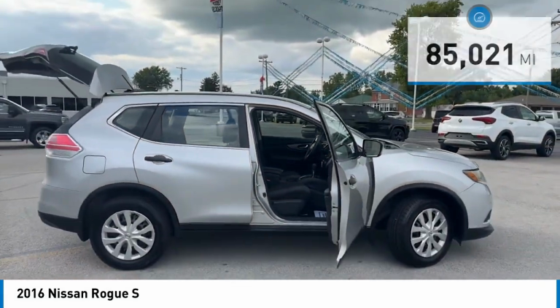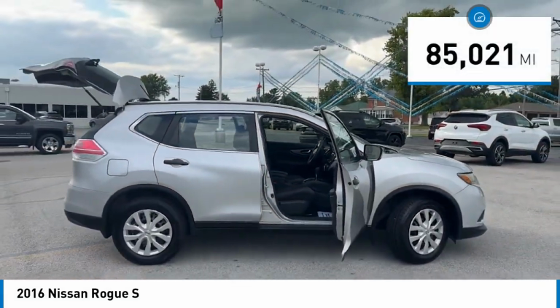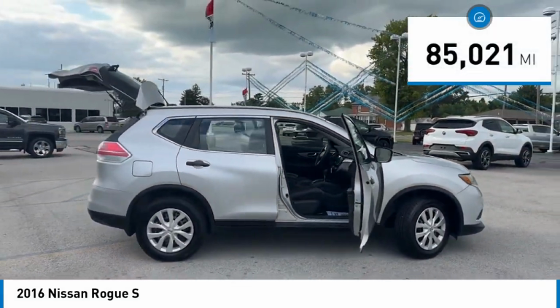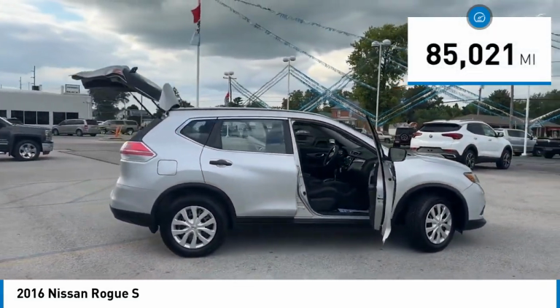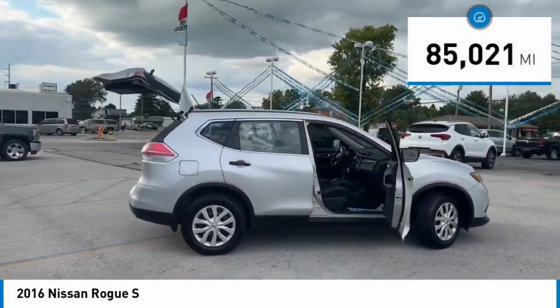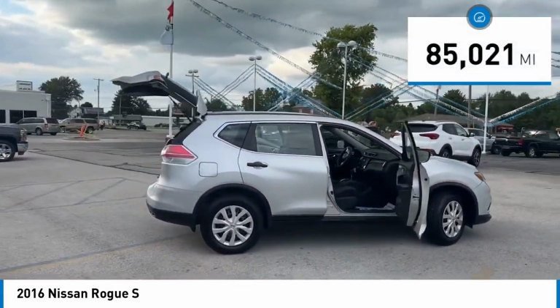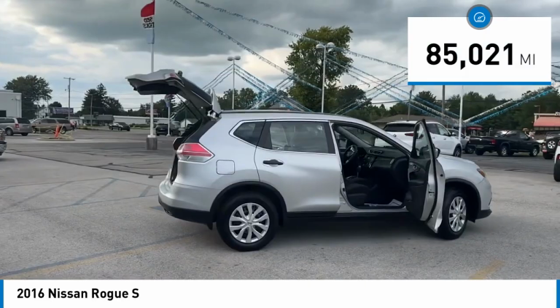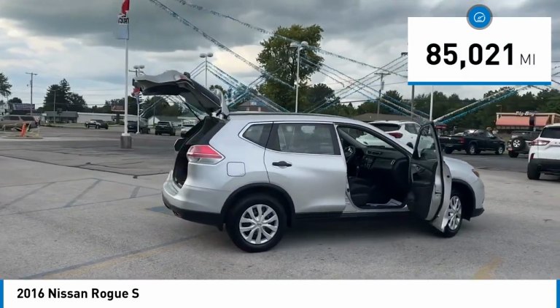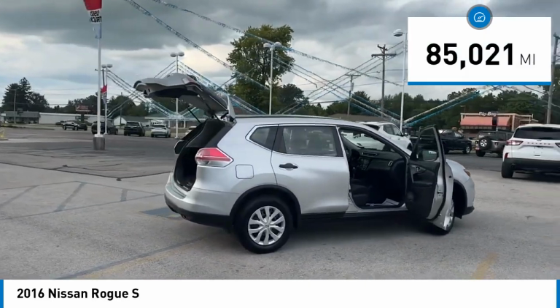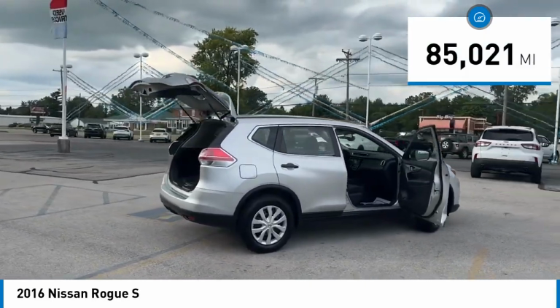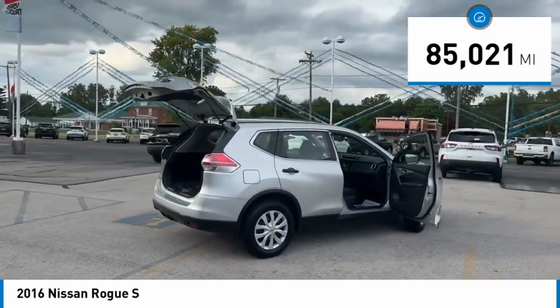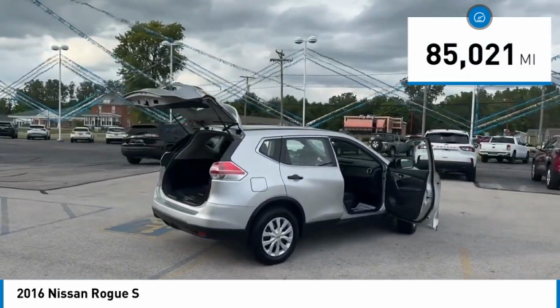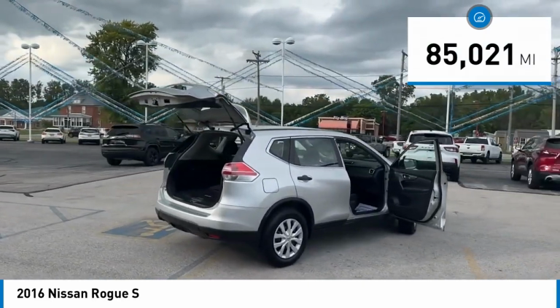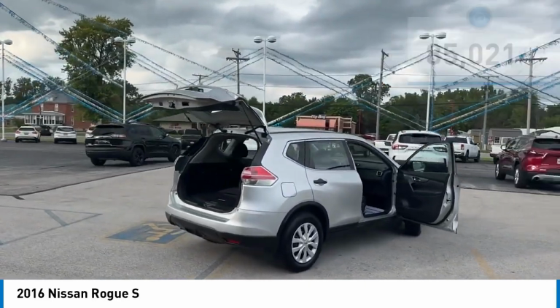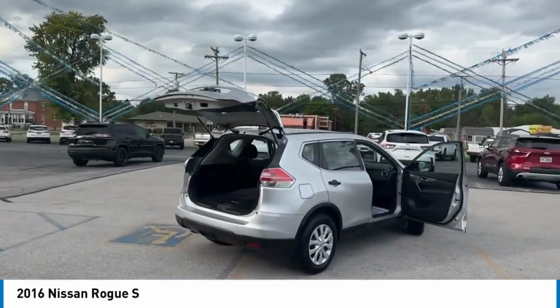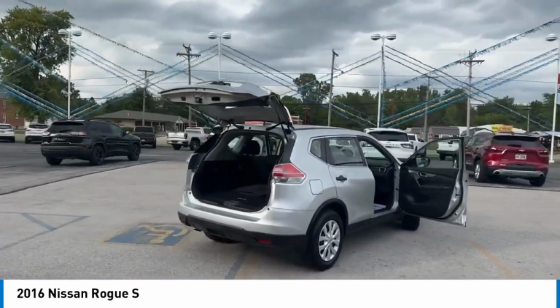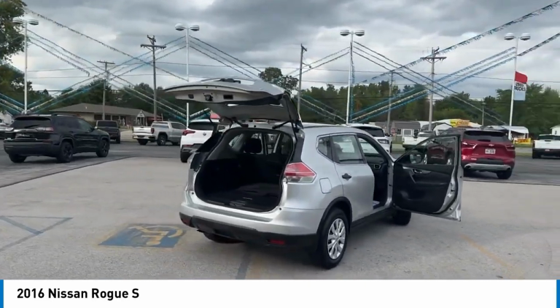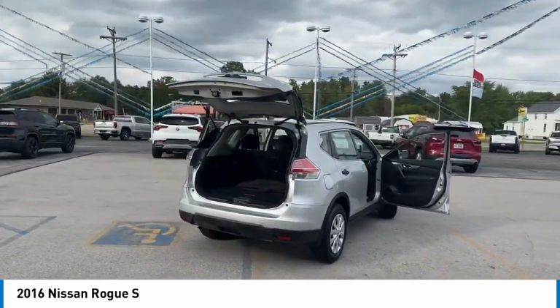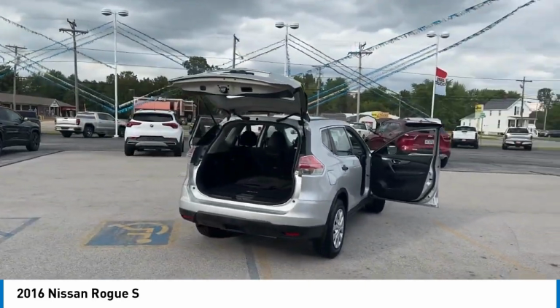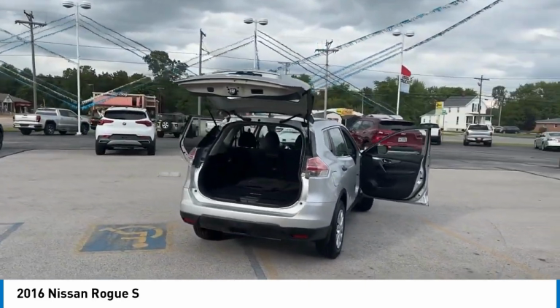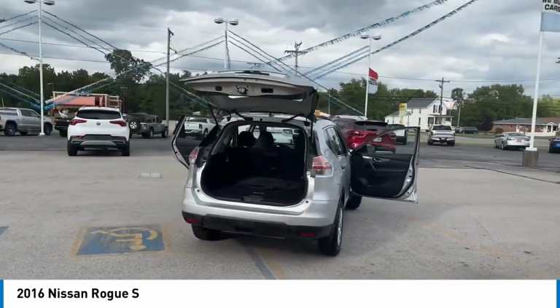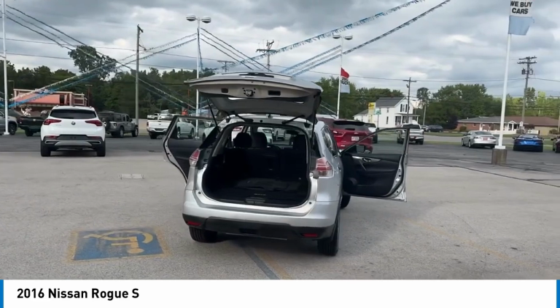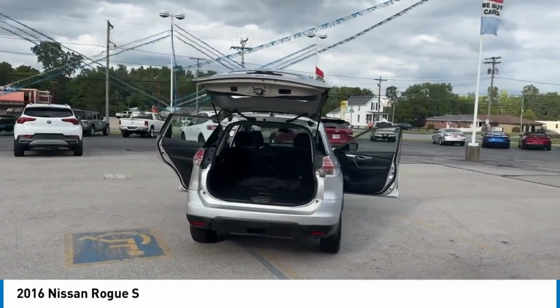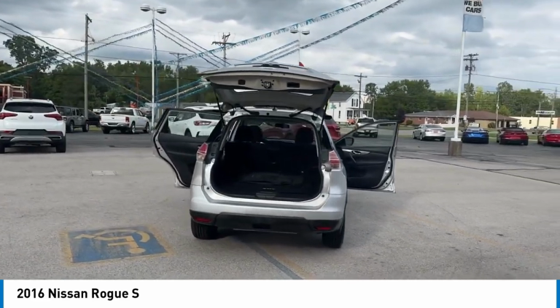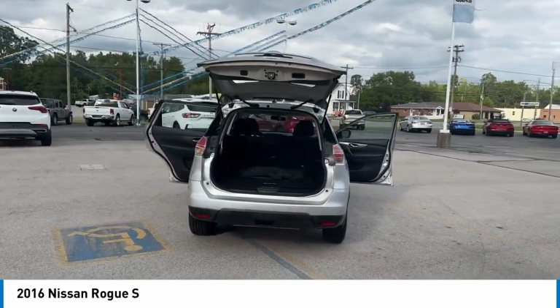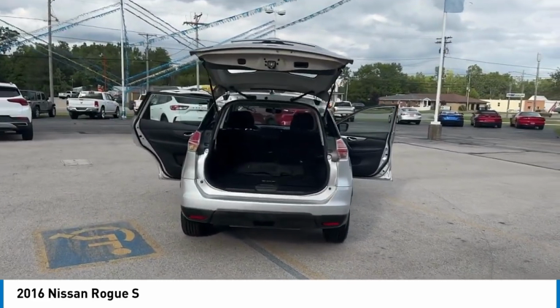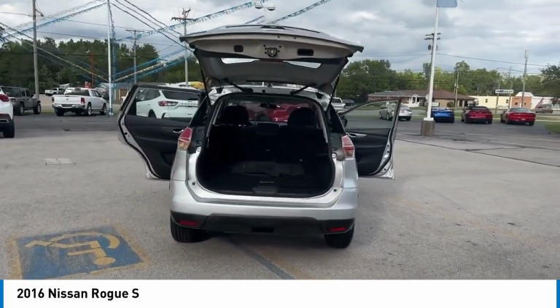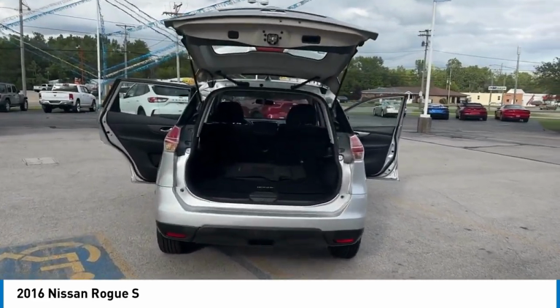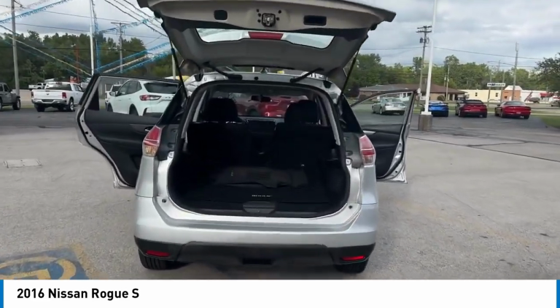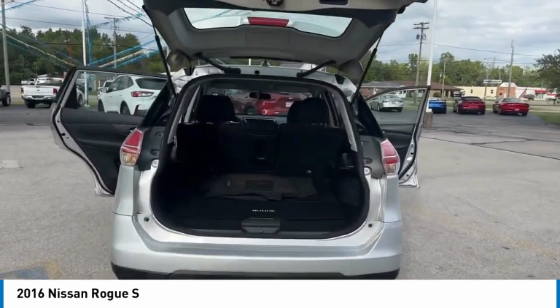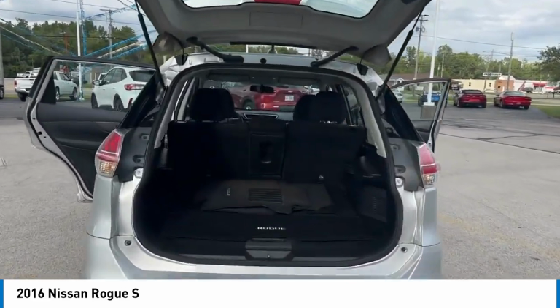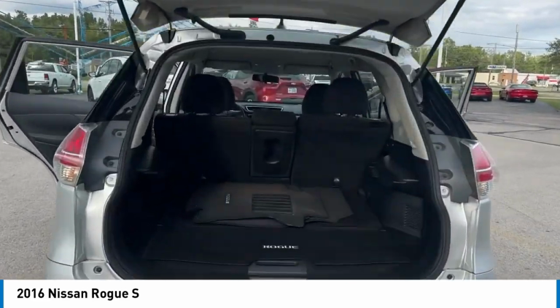This vehicle has less than 90,000 miles. Here are some of this vehicle's great options: rear spoiler, brake assist, remote keyless entry, speed control, splash guards.